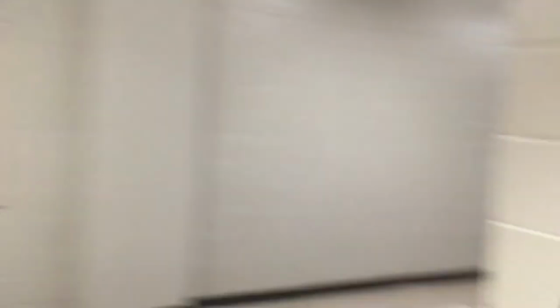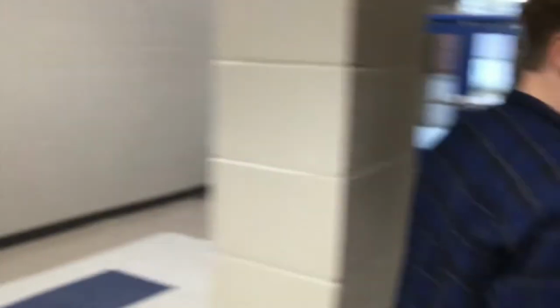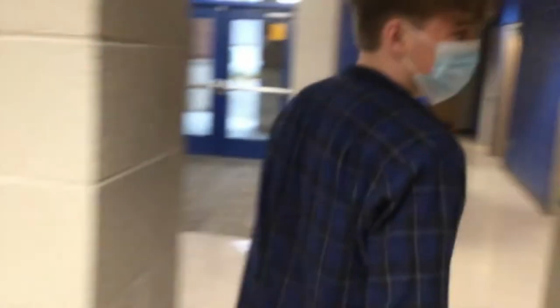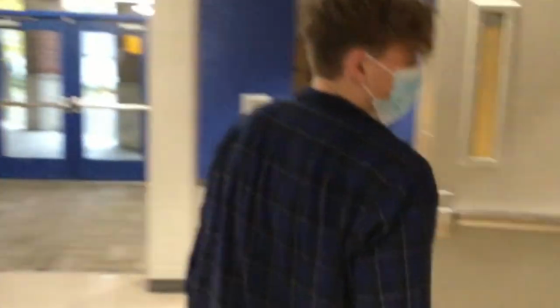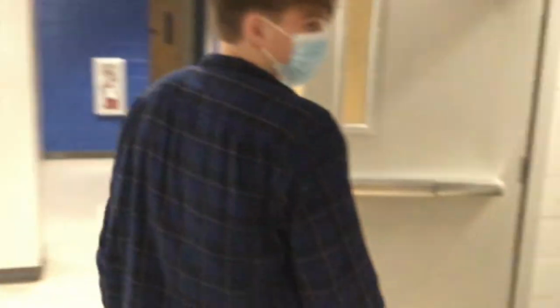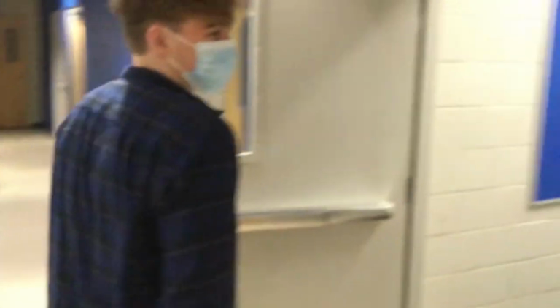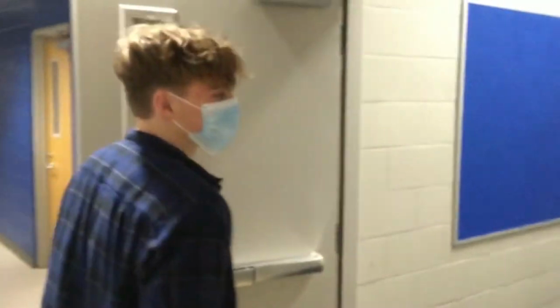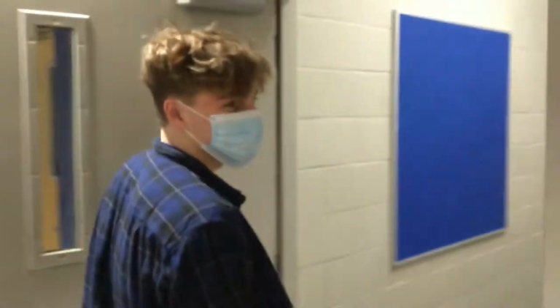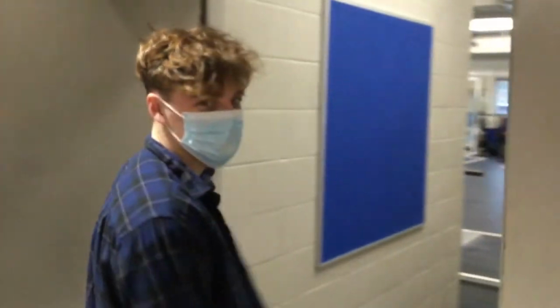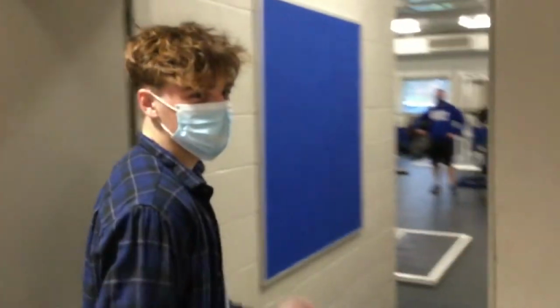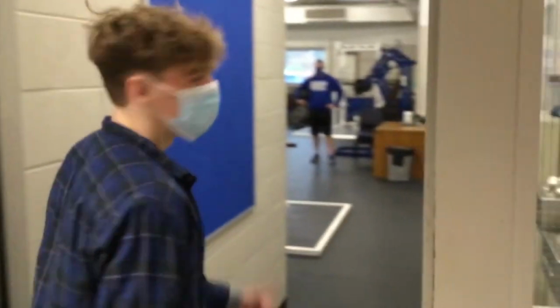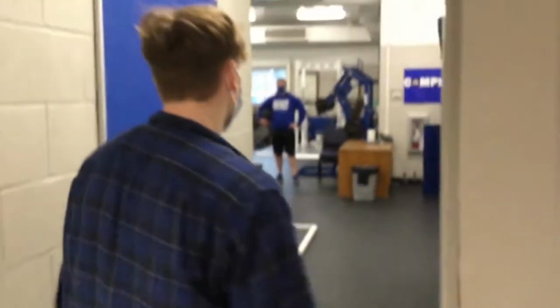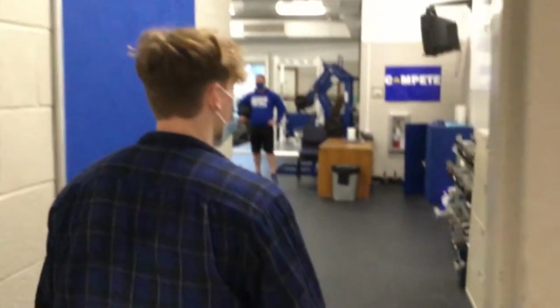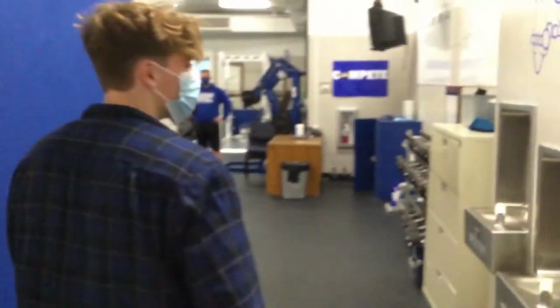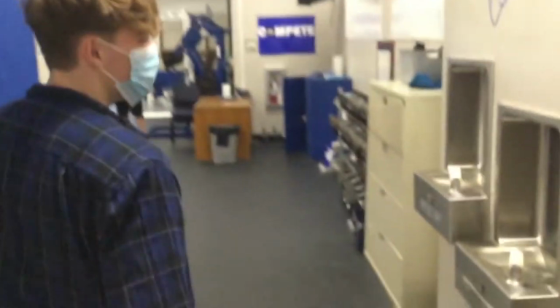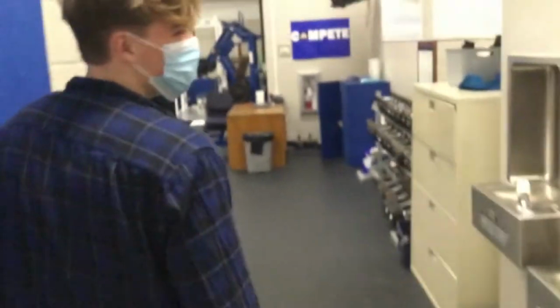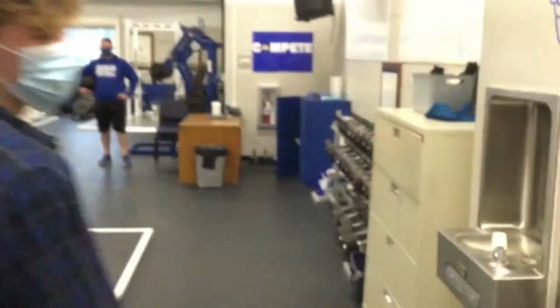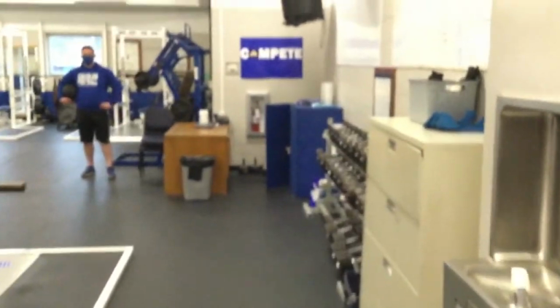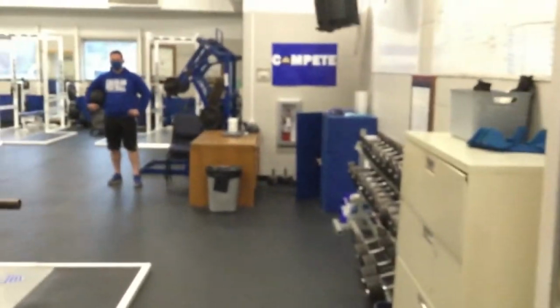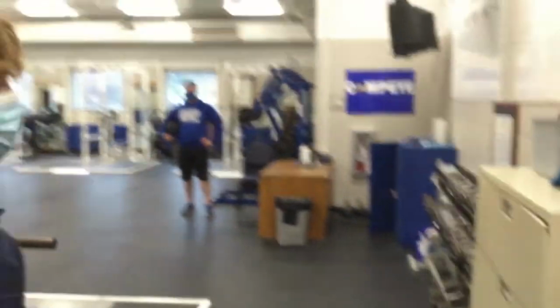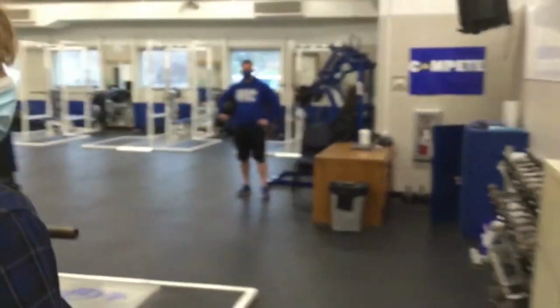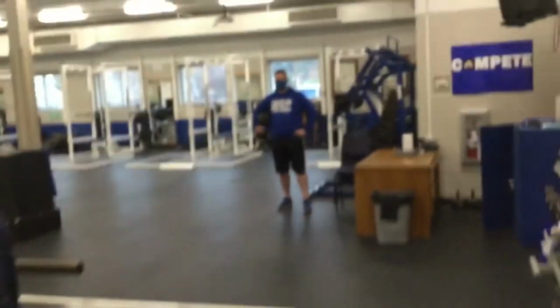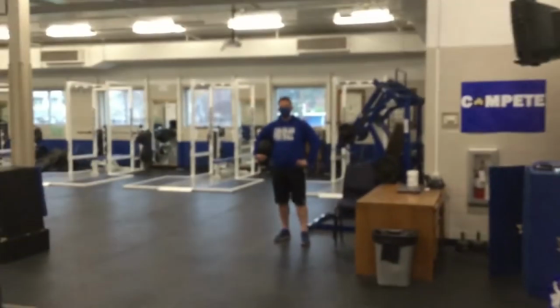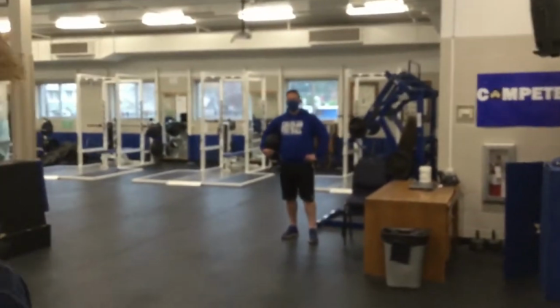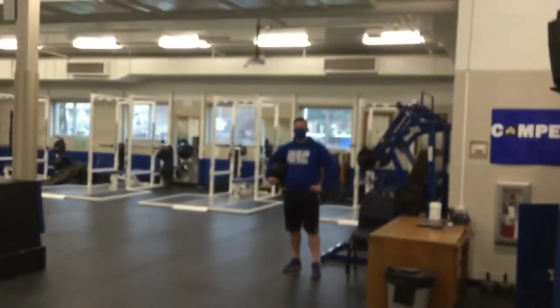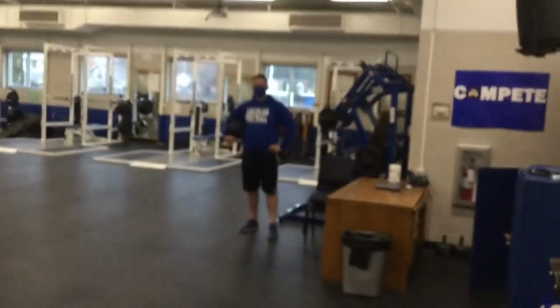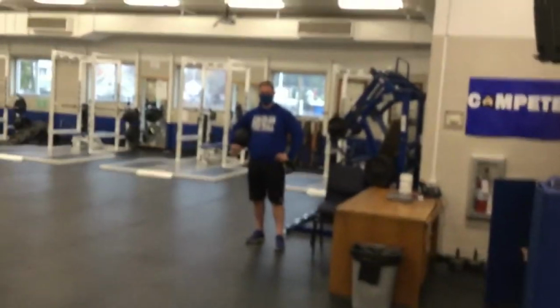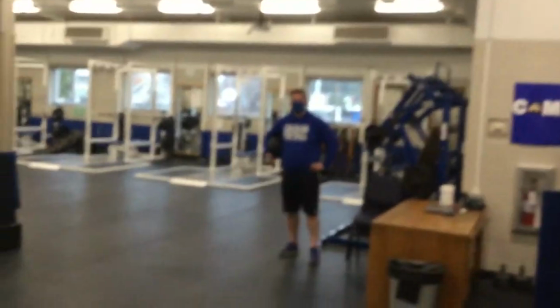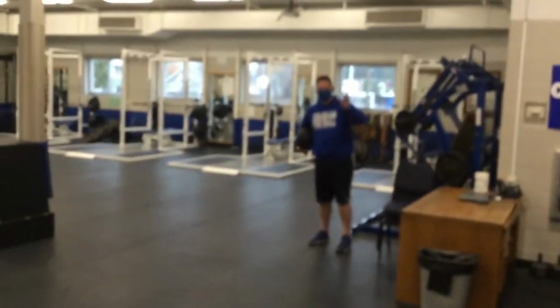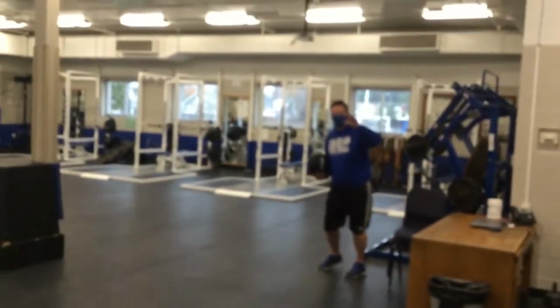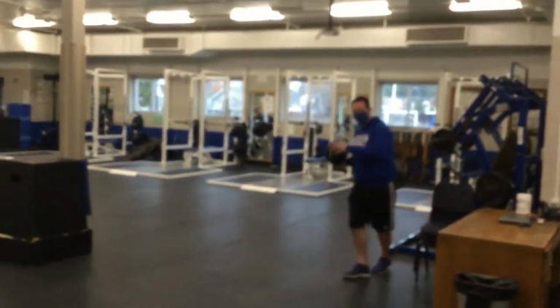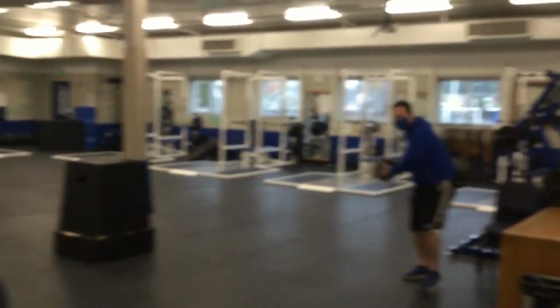Alright, and this is the weight room with Mr. Richard. He teaches AST, AST2, and other fundamentals. What's up, D. Rich? Hey there!